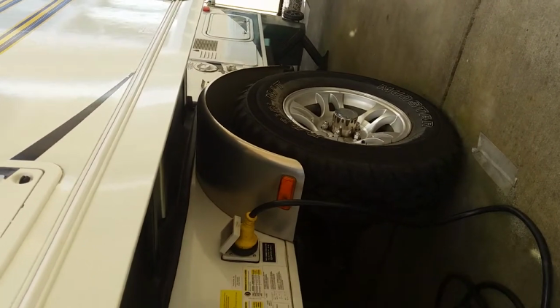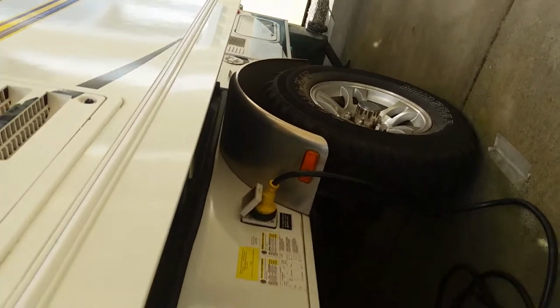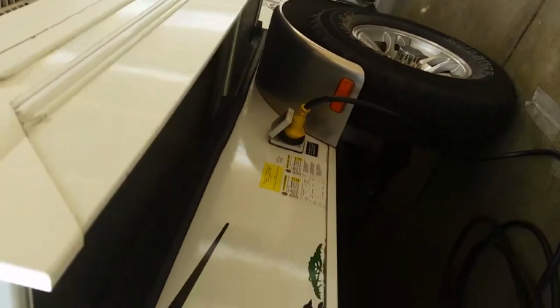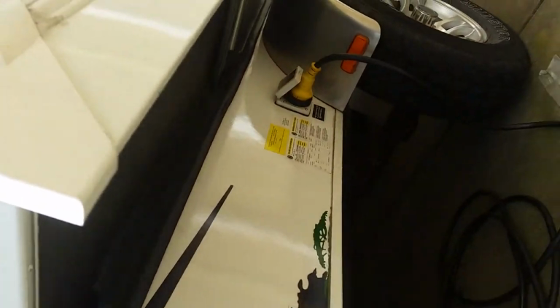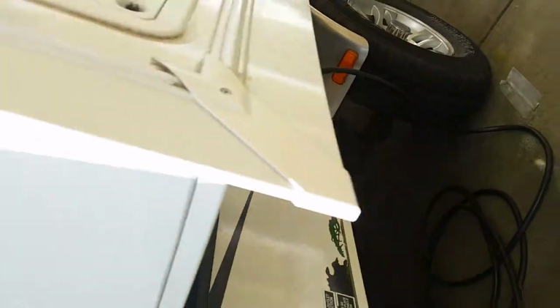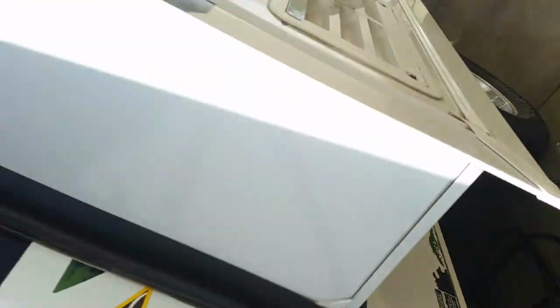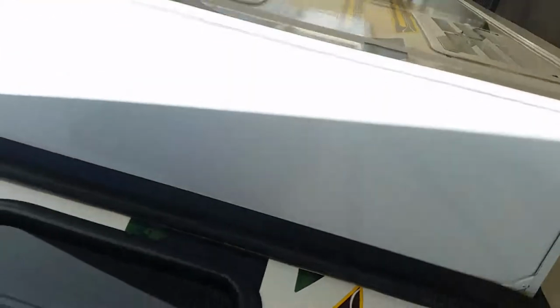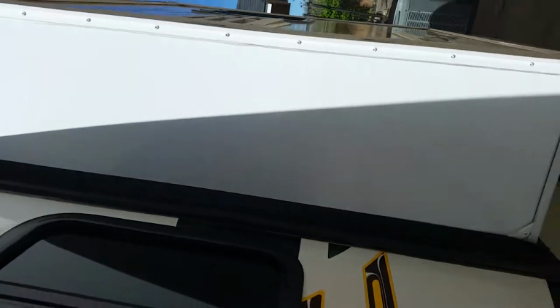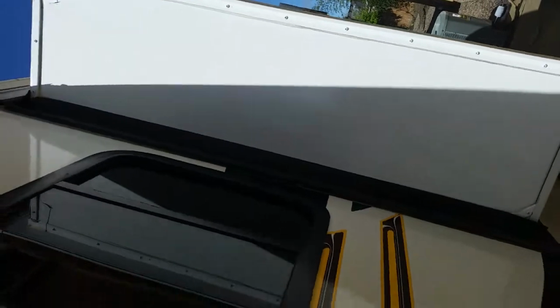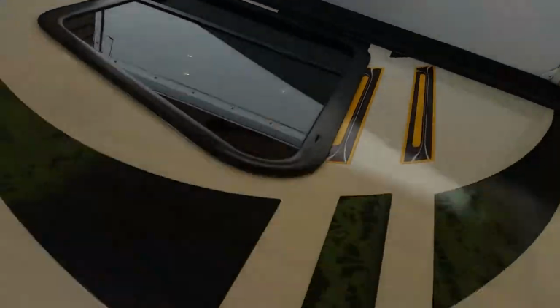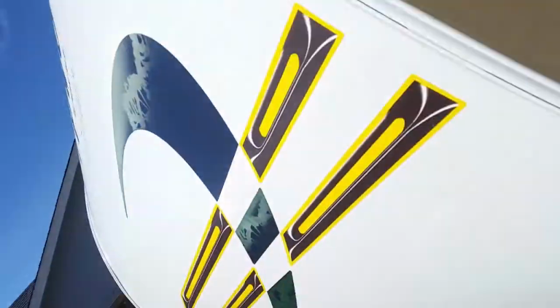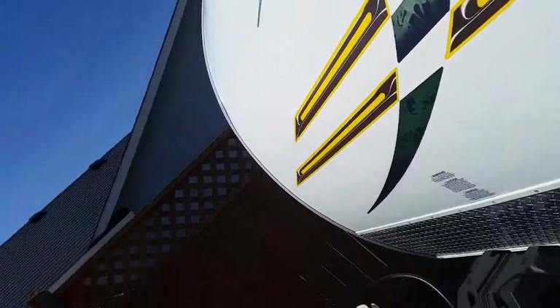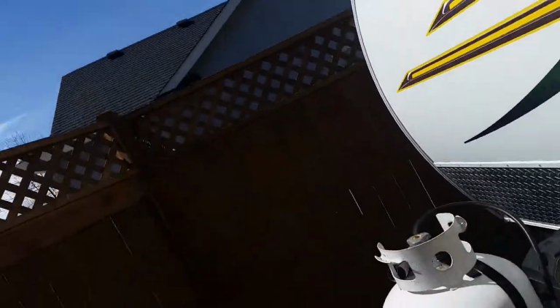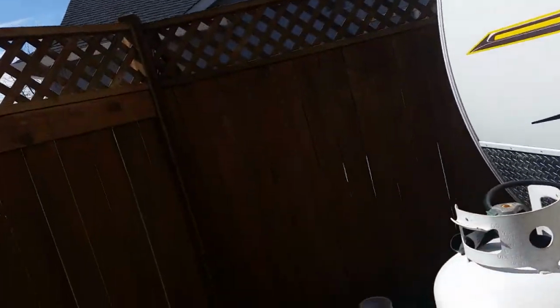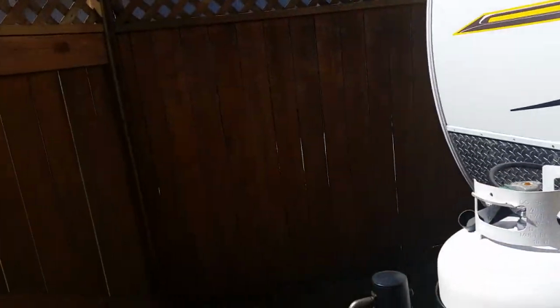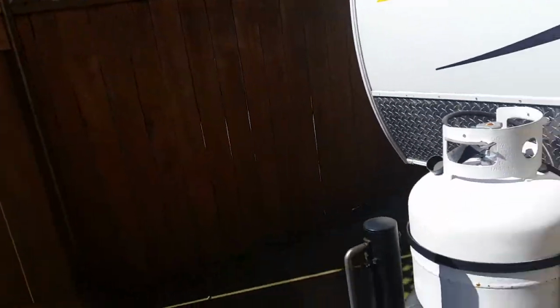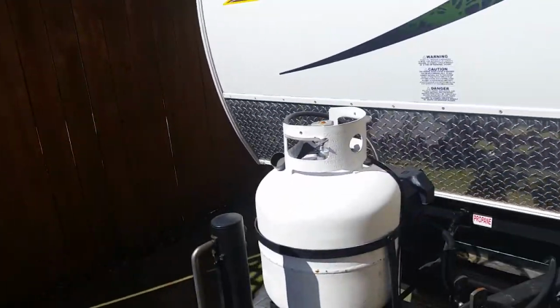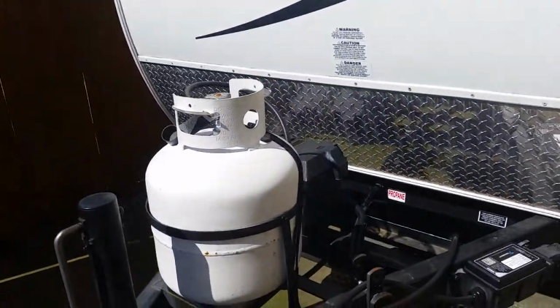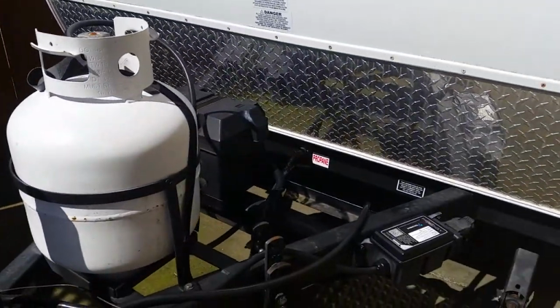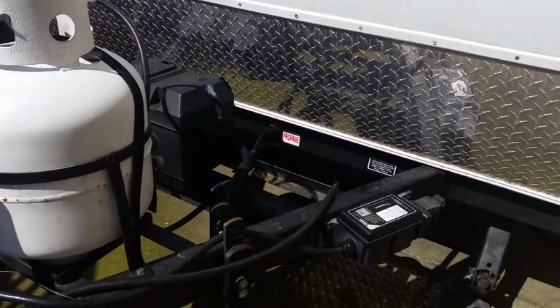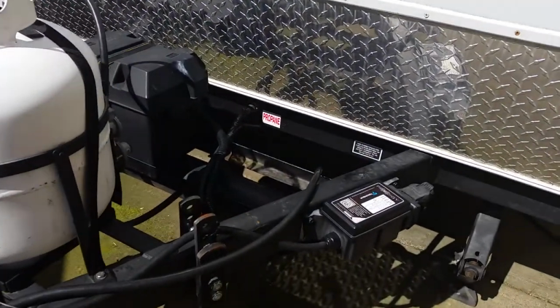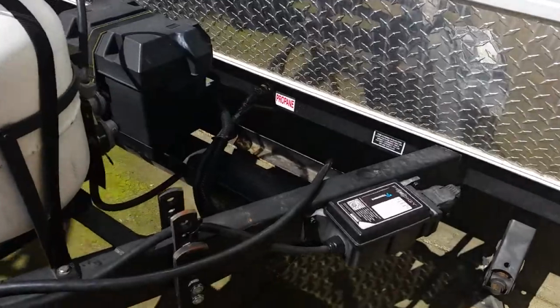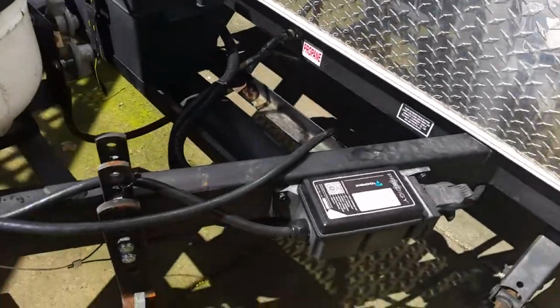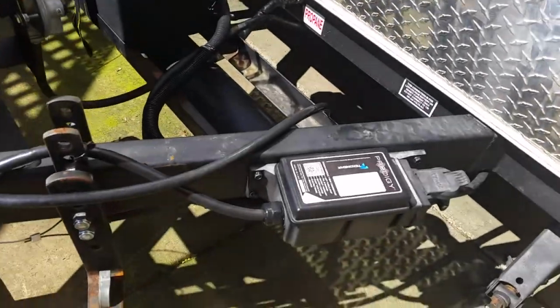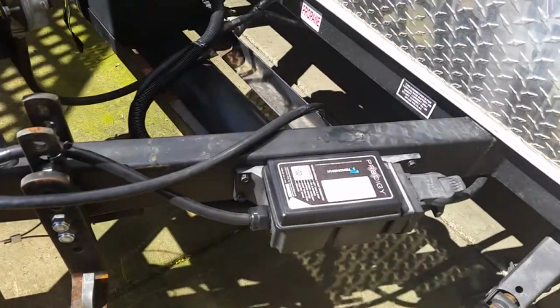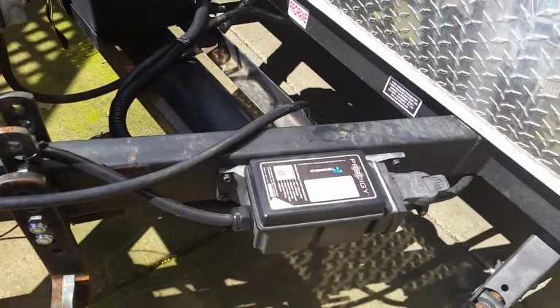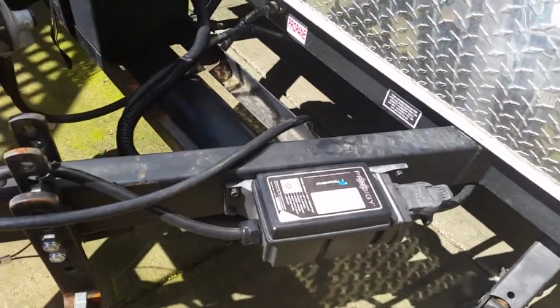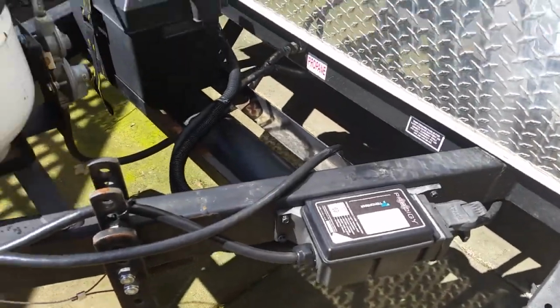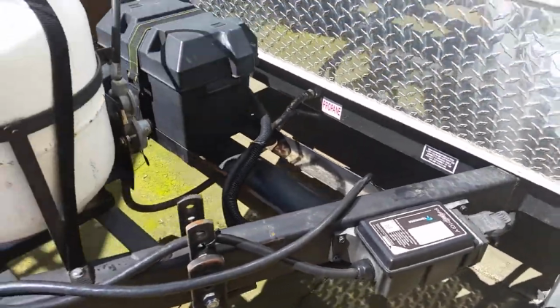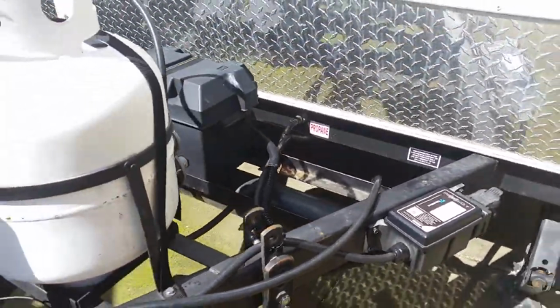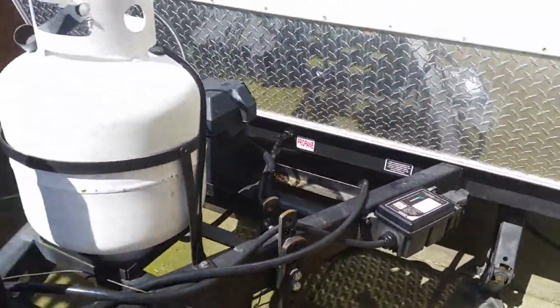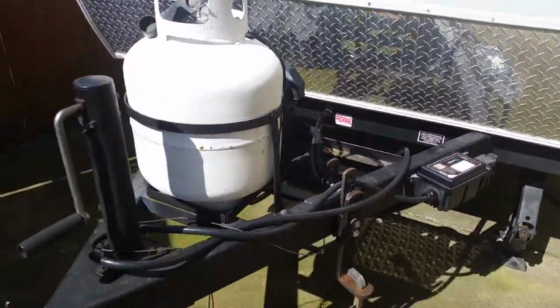We do have the slide-out open on it, and it does come with a Prodigy braking system and sway bars.